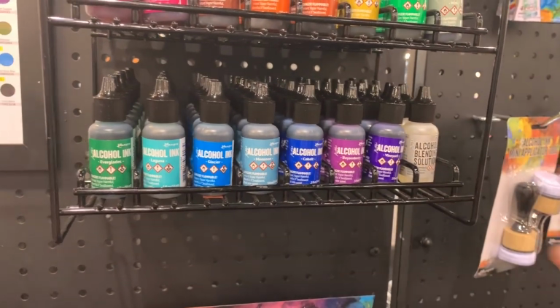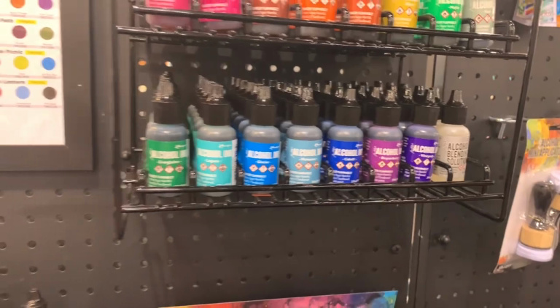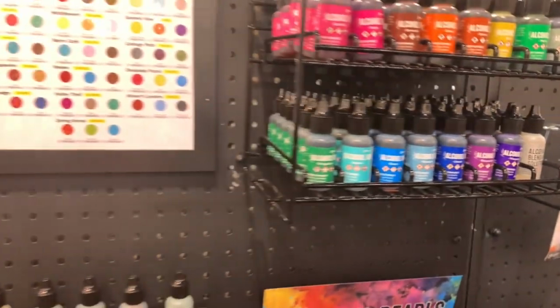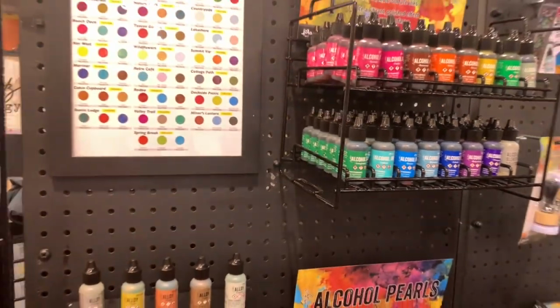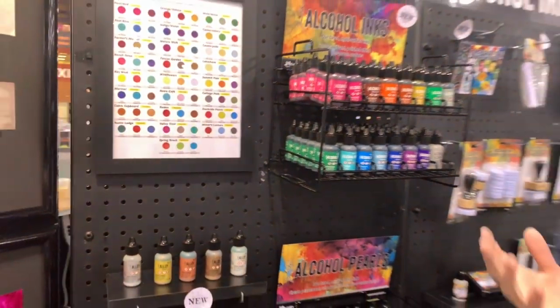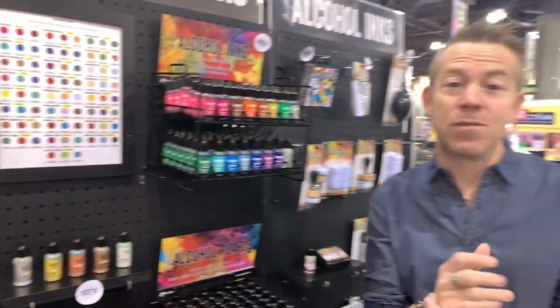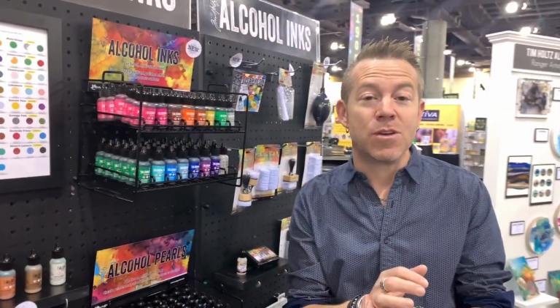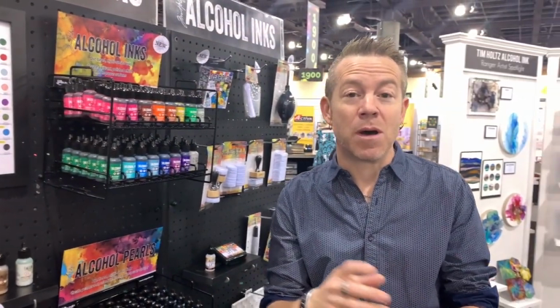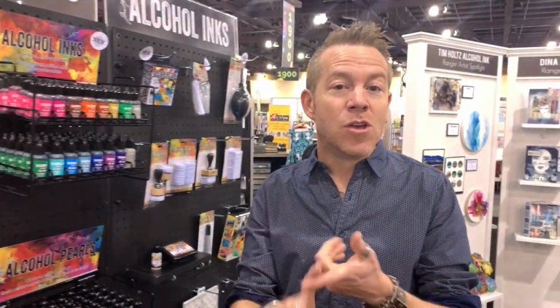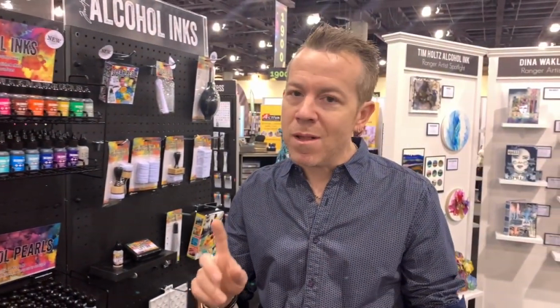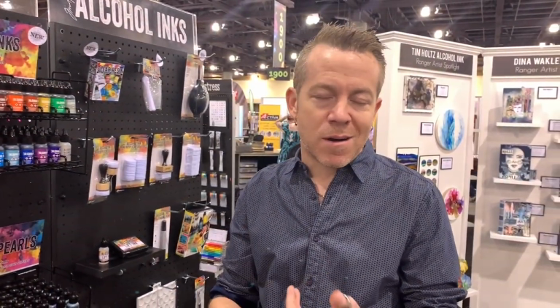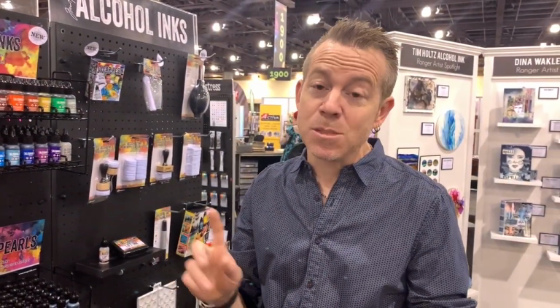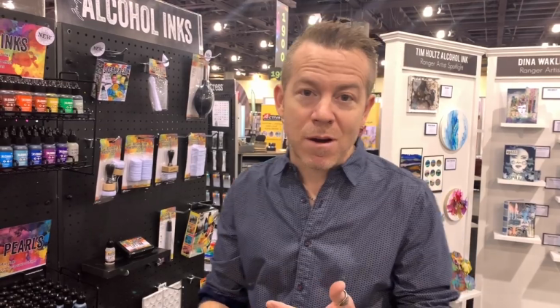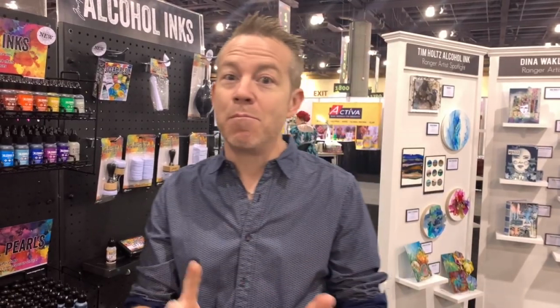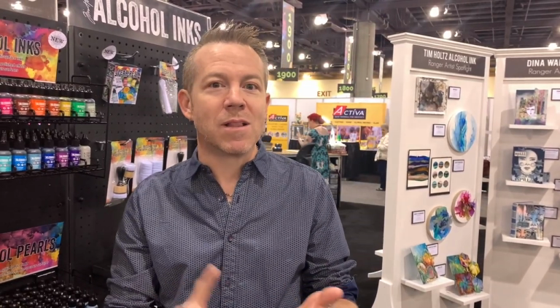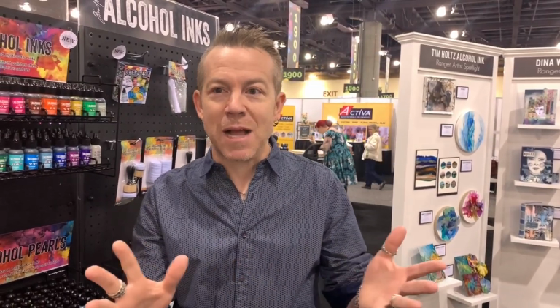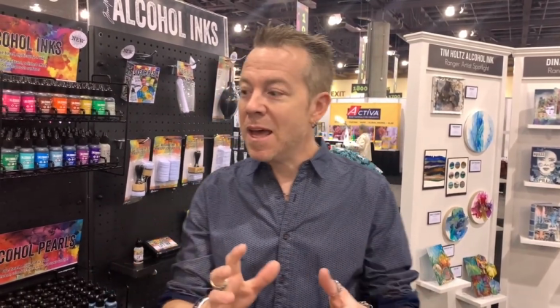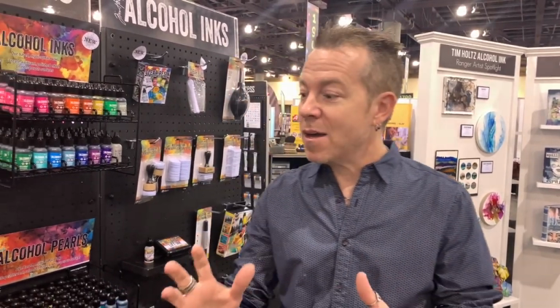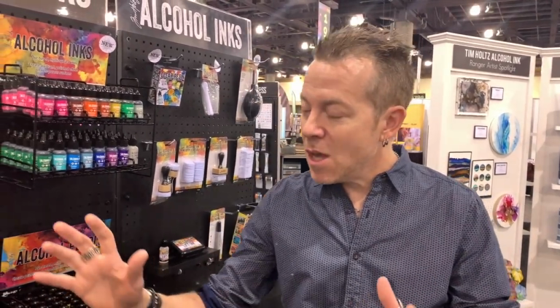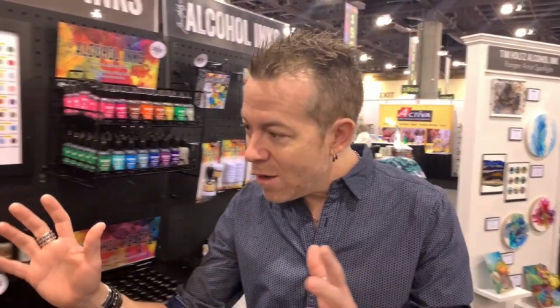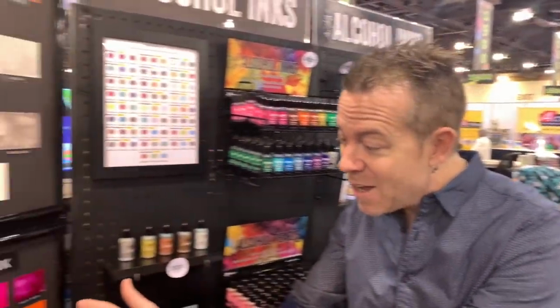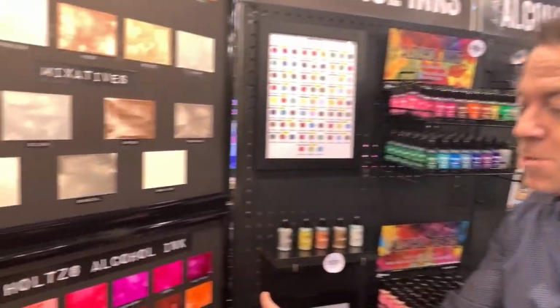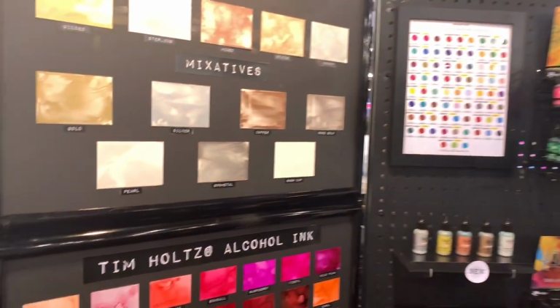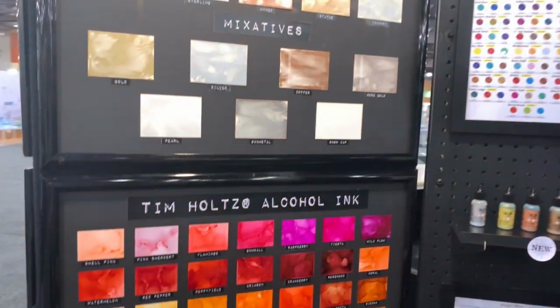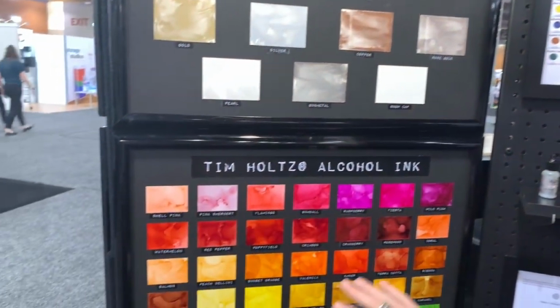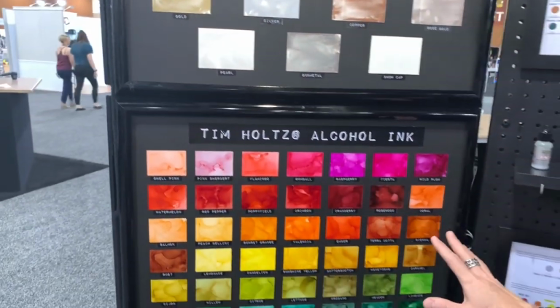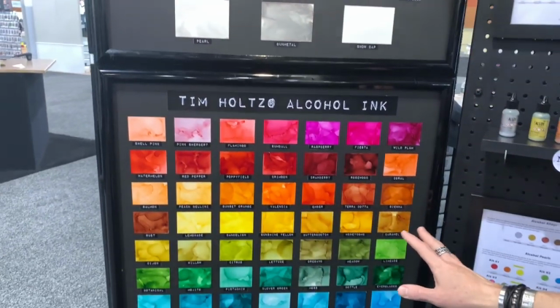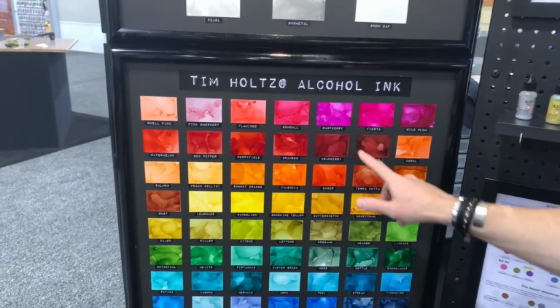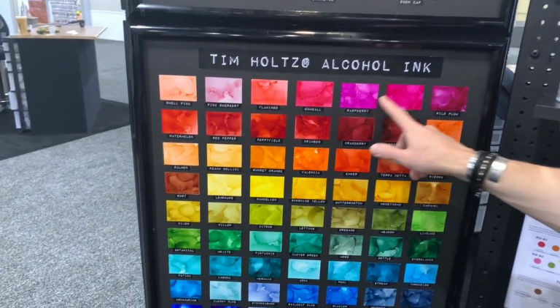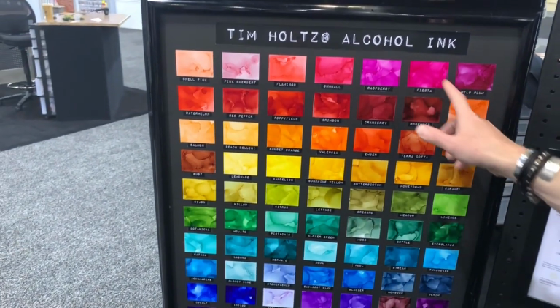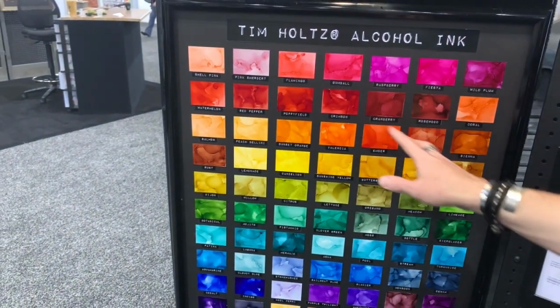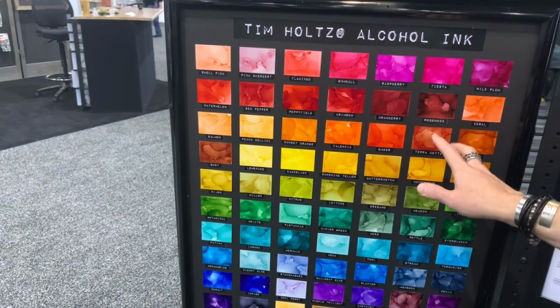The great thing about alcohol ink is that they are for non-porous surfaces, so you can use them on Yupo, glossy cardstock, sparkle cardstock, metal, glass, plastic. Take a look at this palette now — you can see how these new colors really add to the existing line.